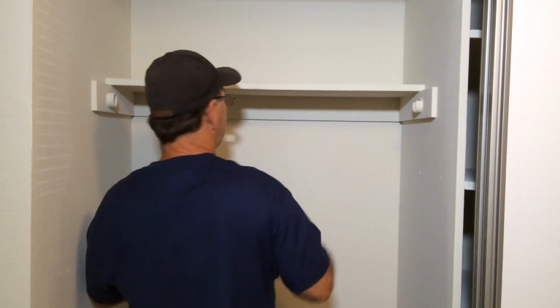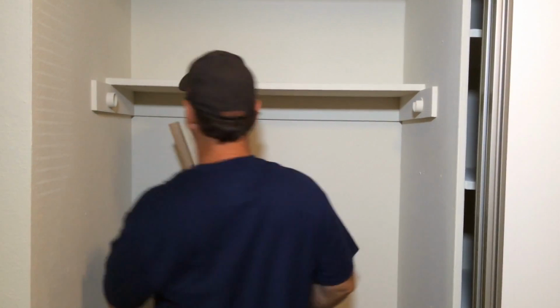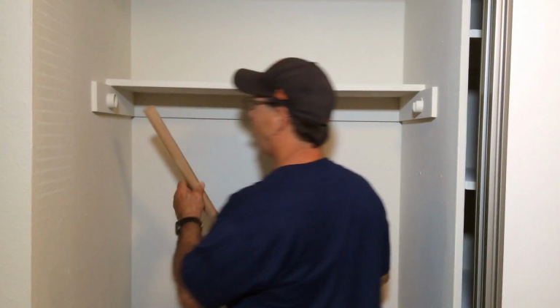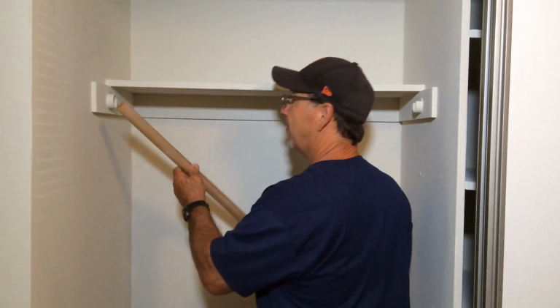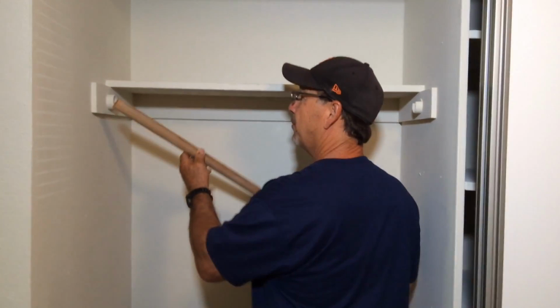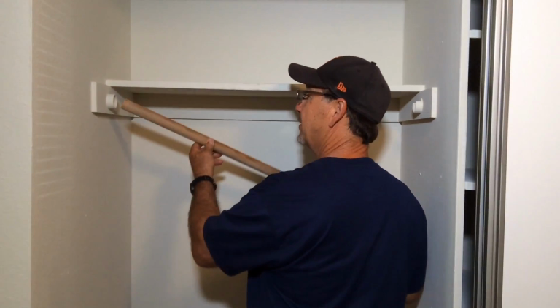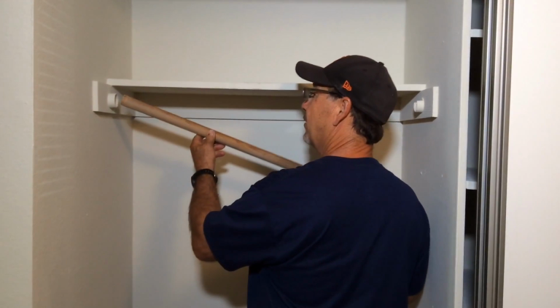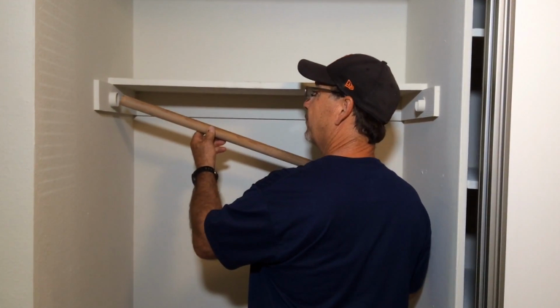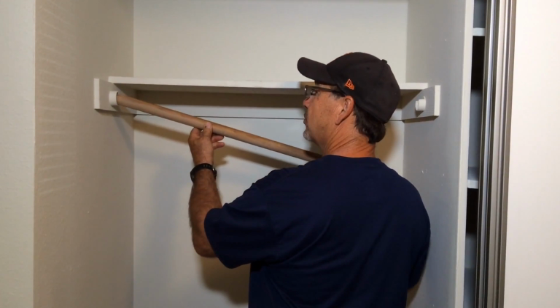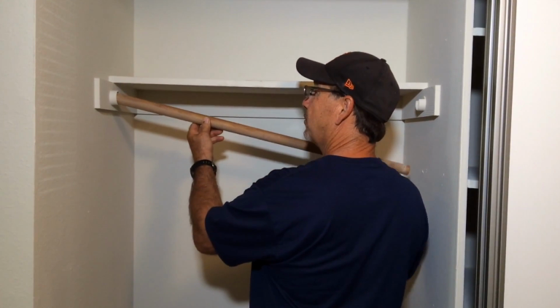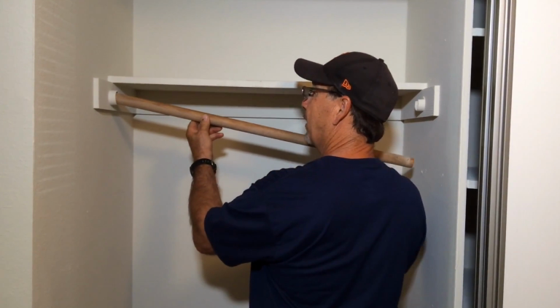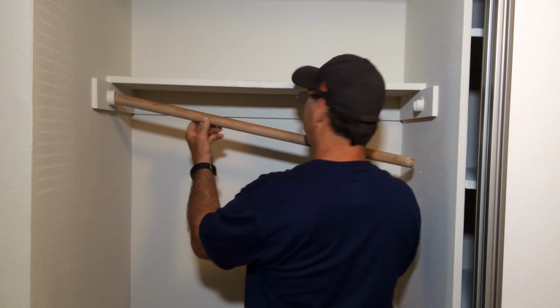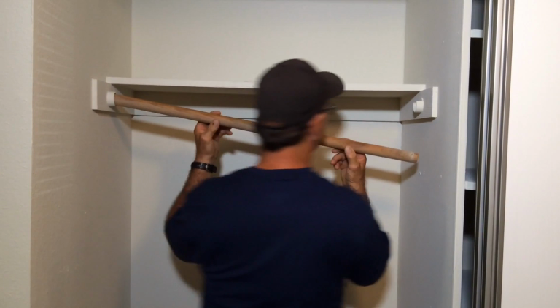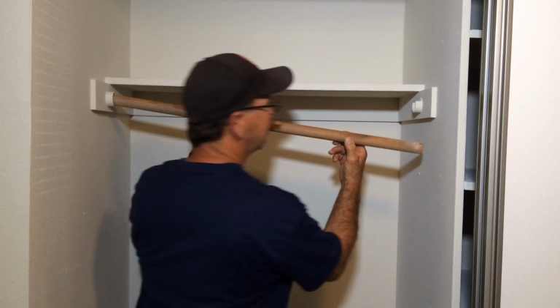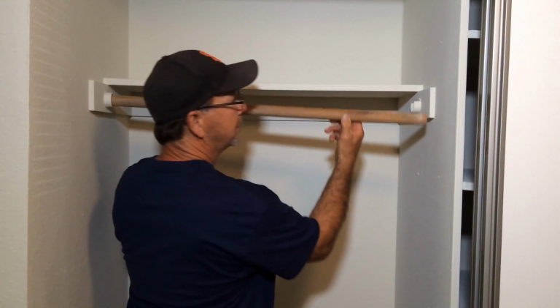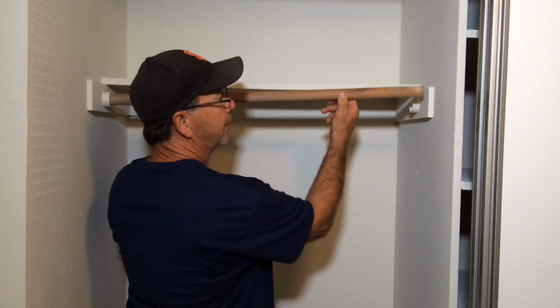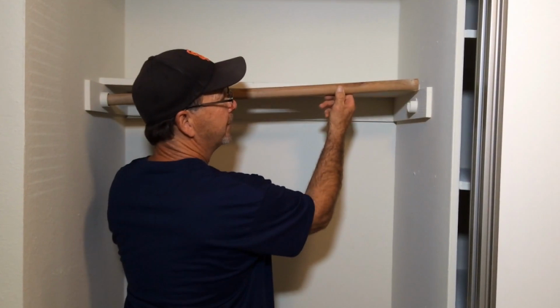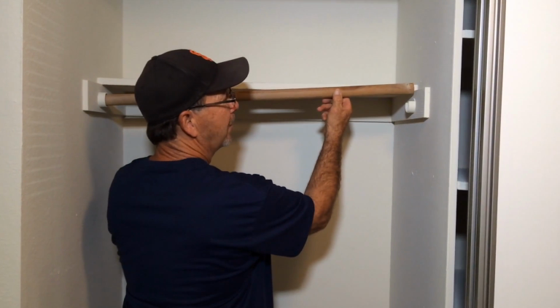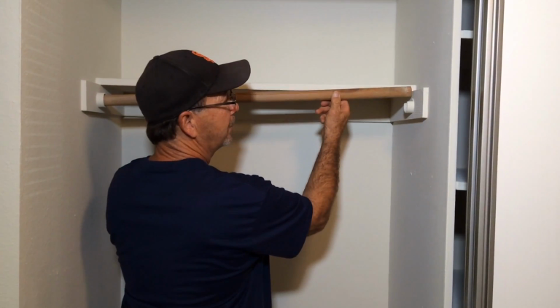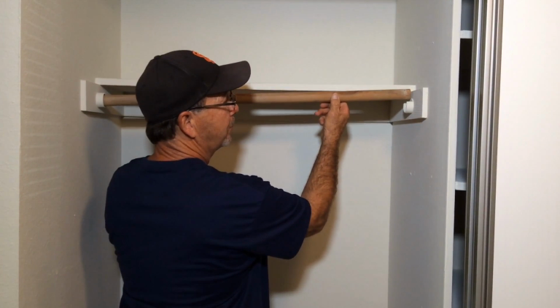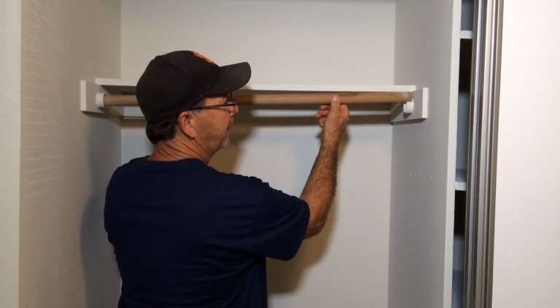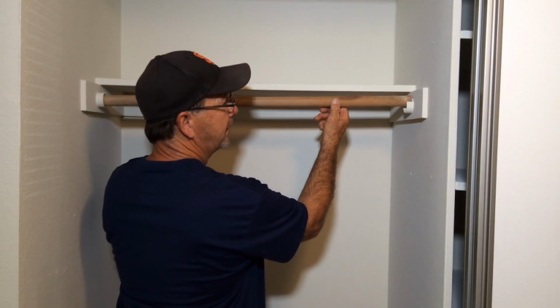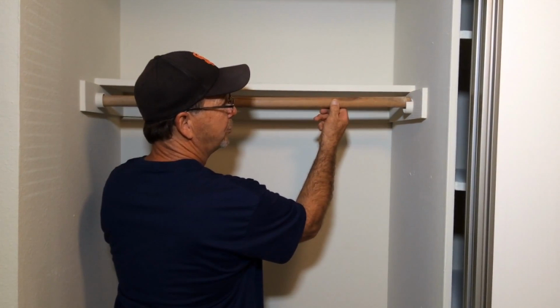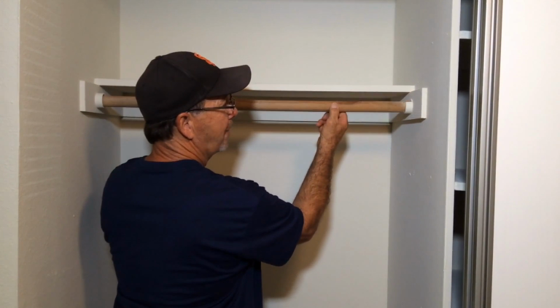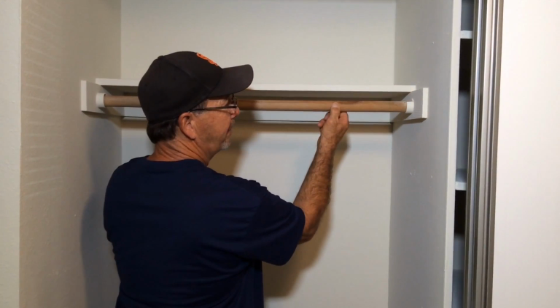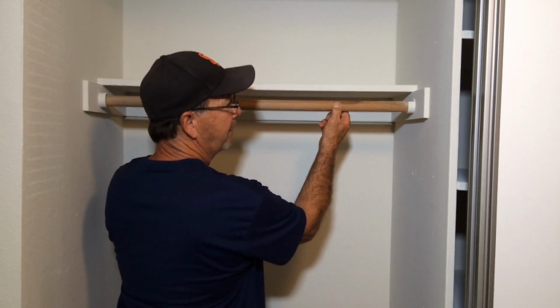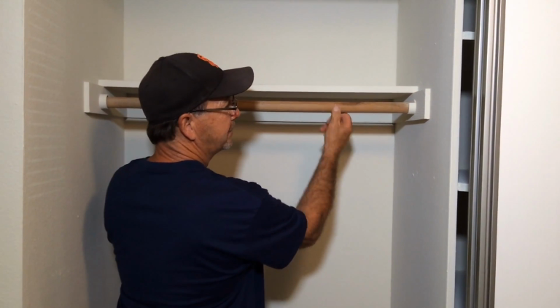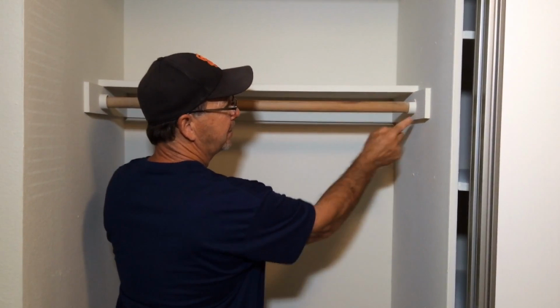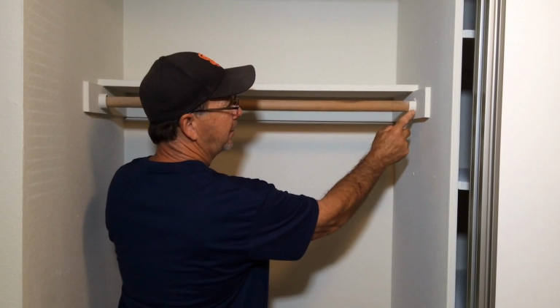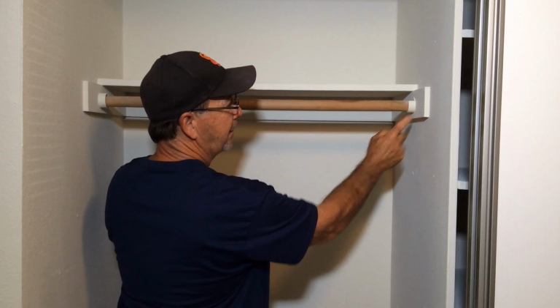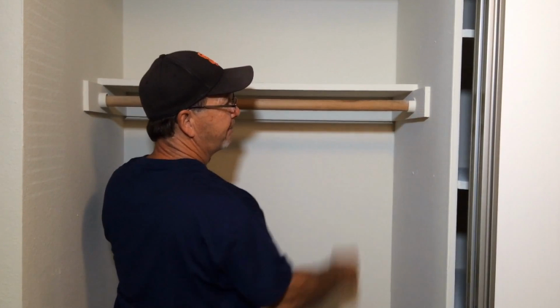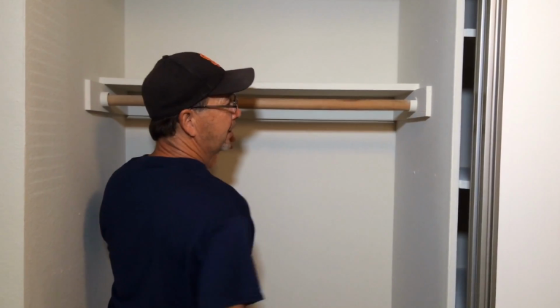Take your rod, place it in the full circle bracket first, then raise and drop it in place in the half bracket.